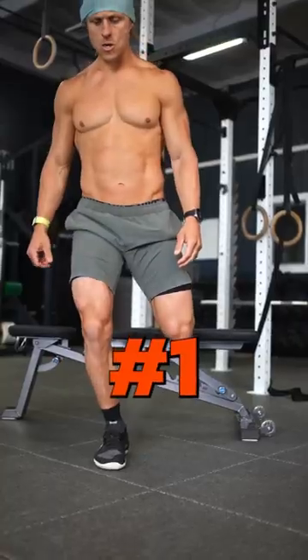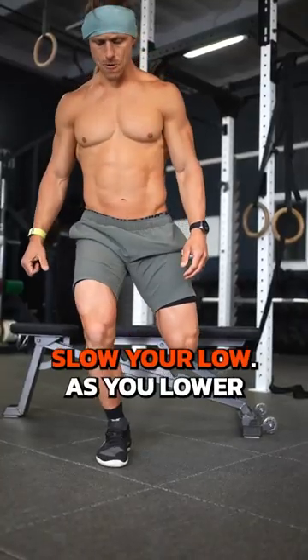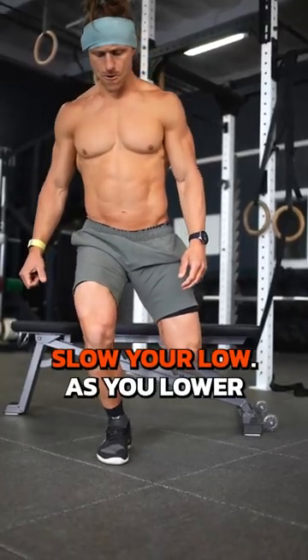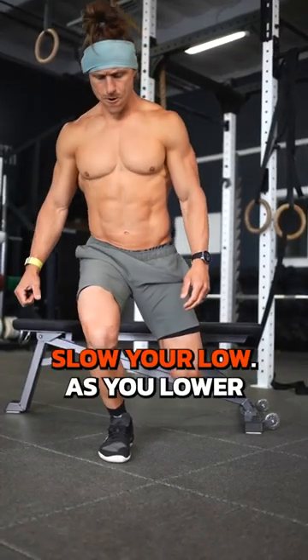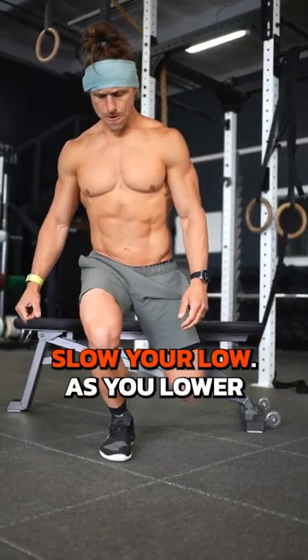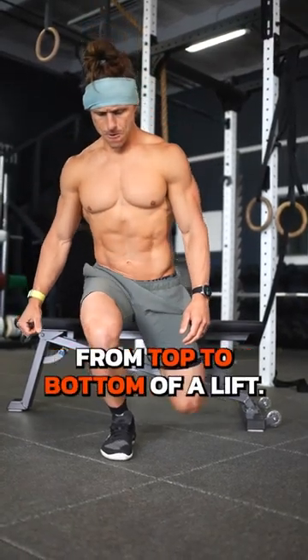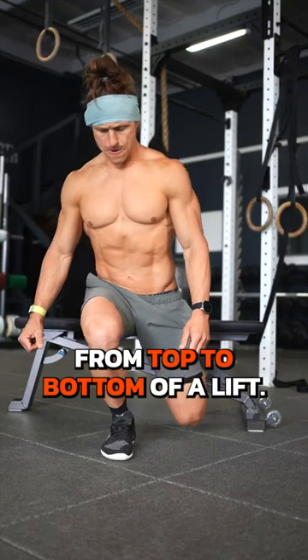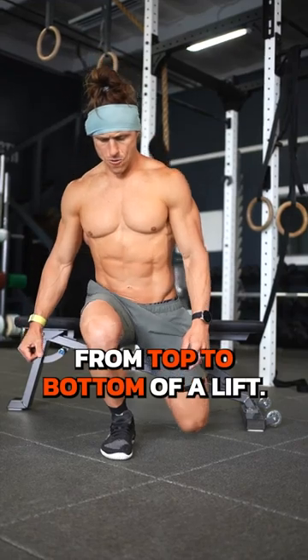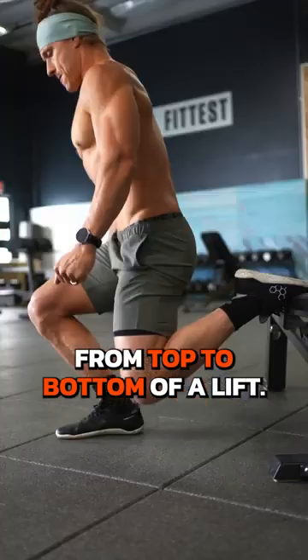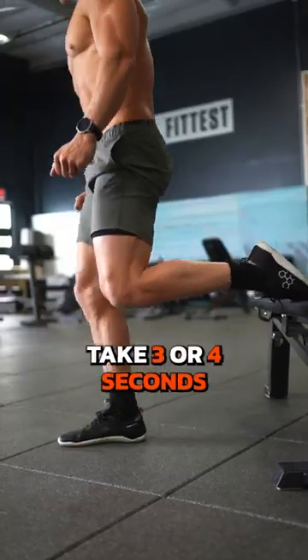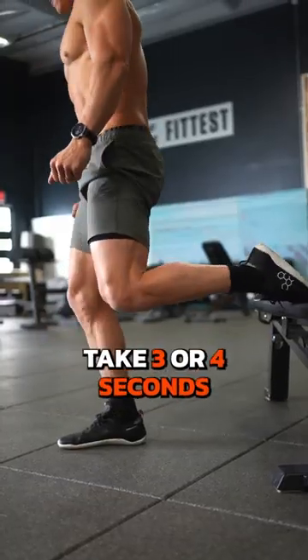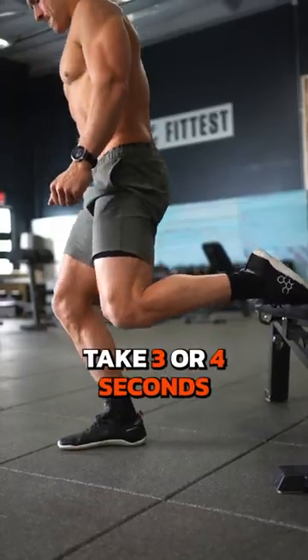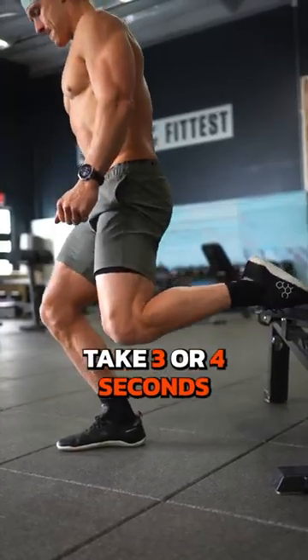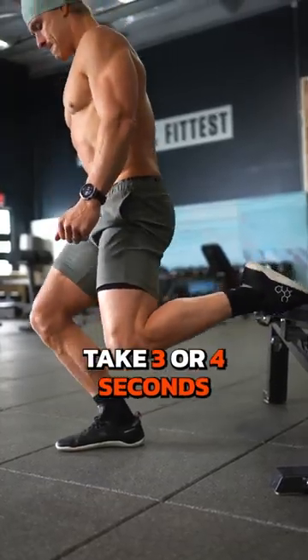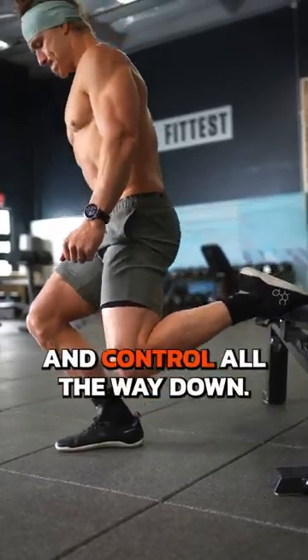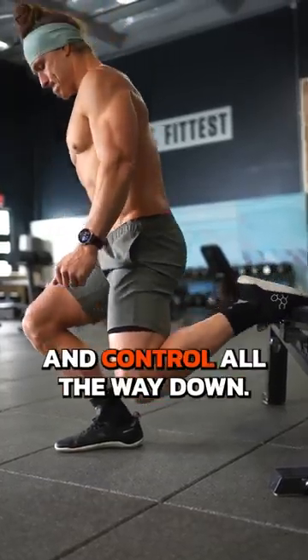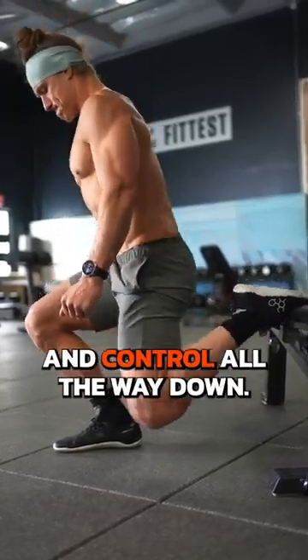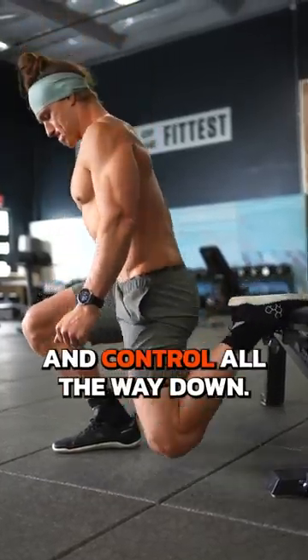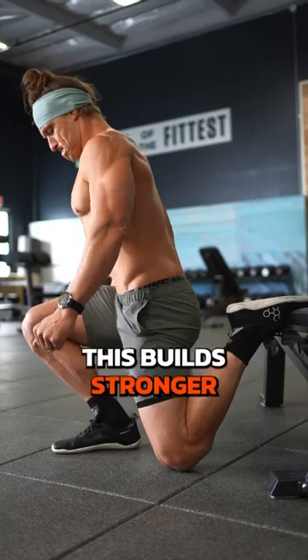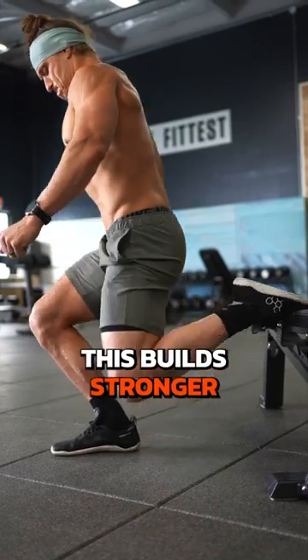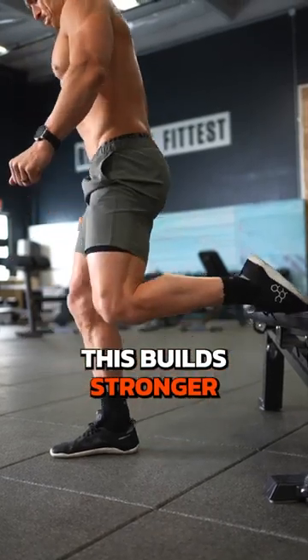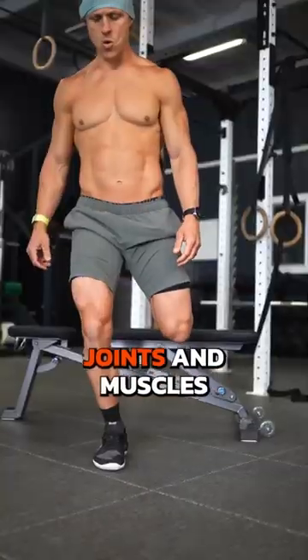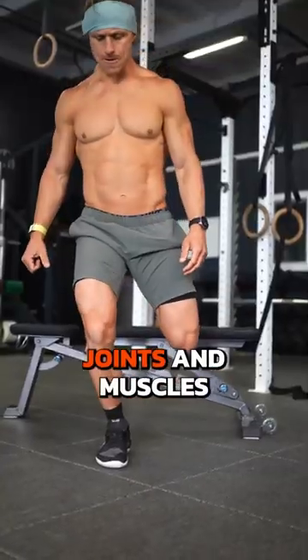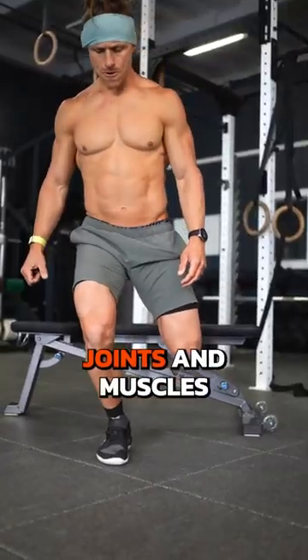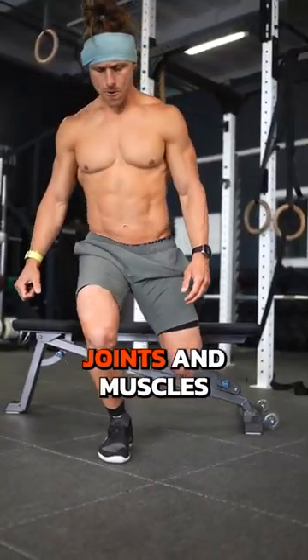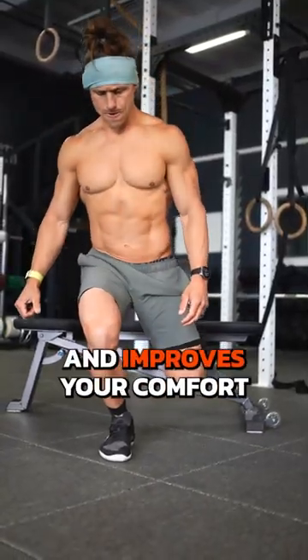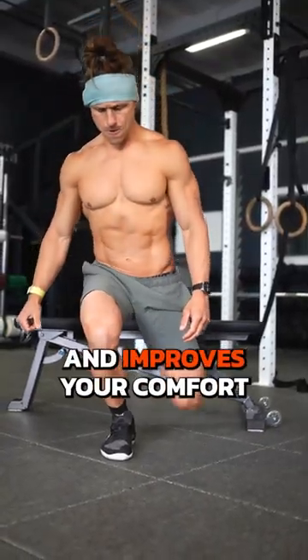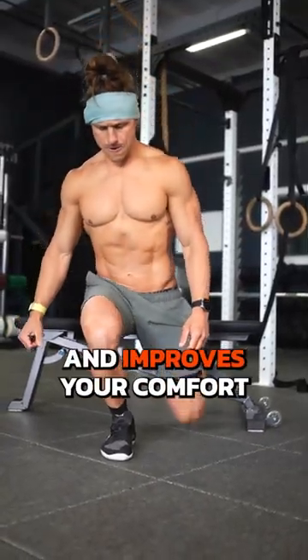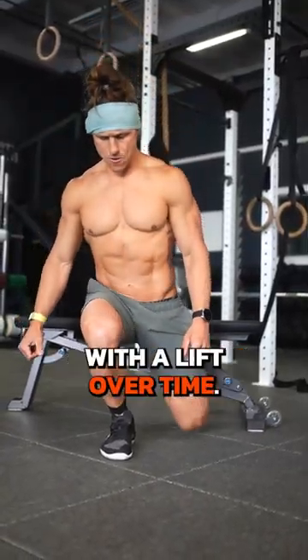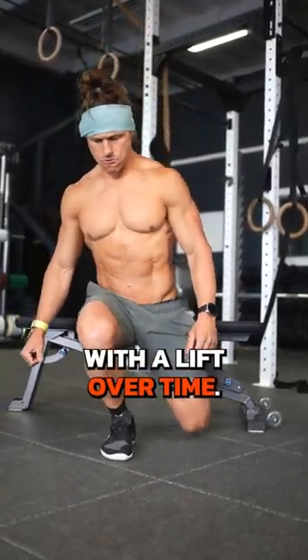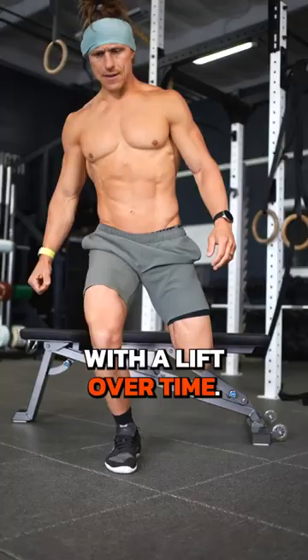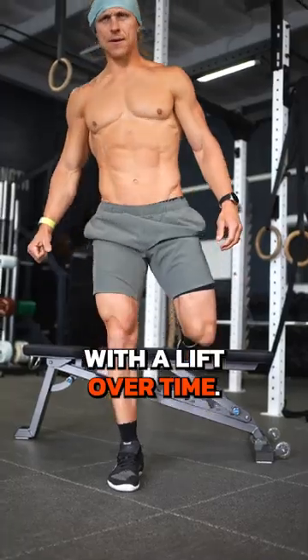Number one: slow your low. As you lower from top to bottom of a lift, take three or four seconds and control all the way down. This builds stronger joints and muscles and improves your comfort with a lift over time.